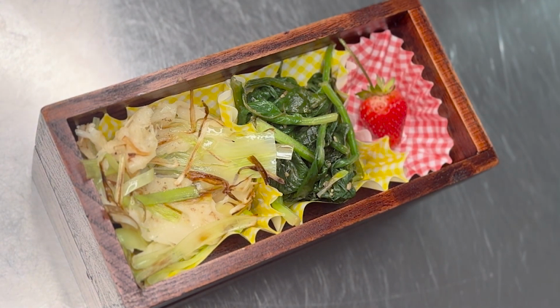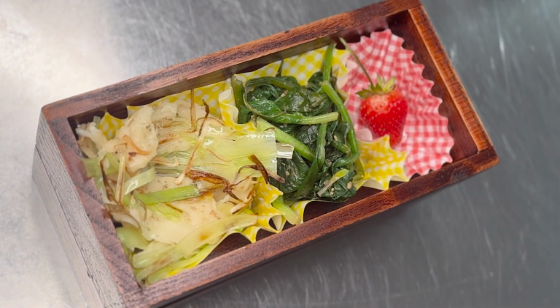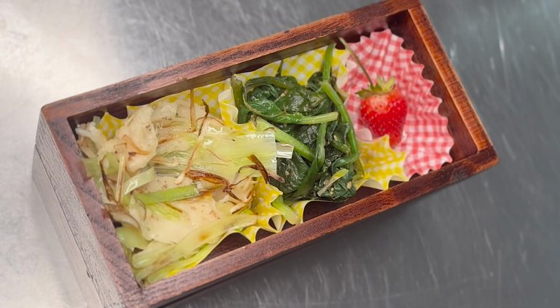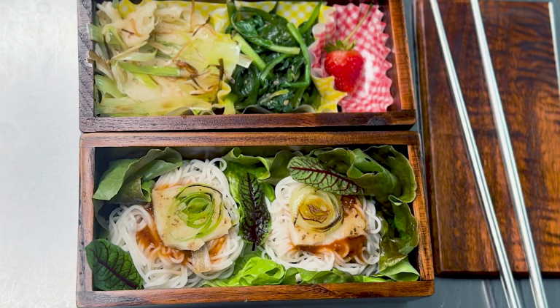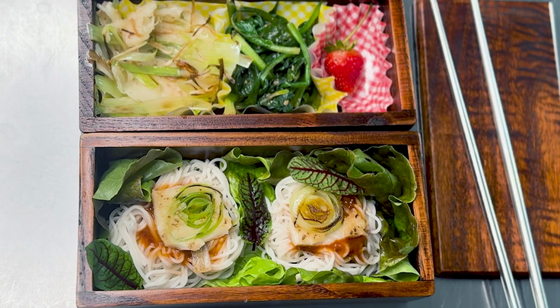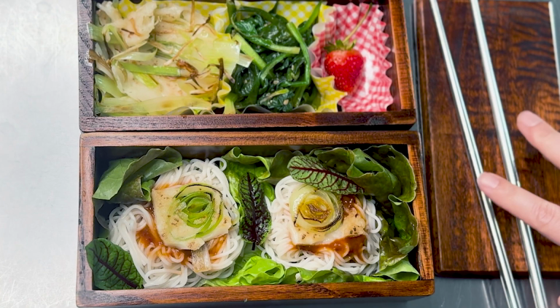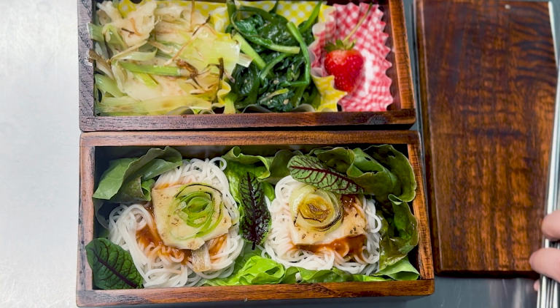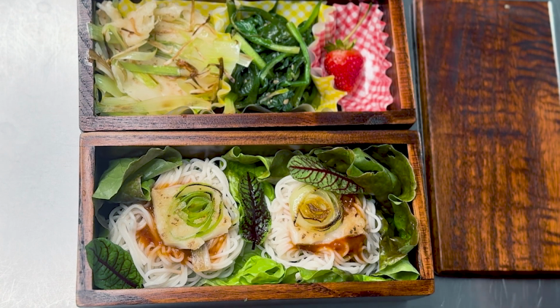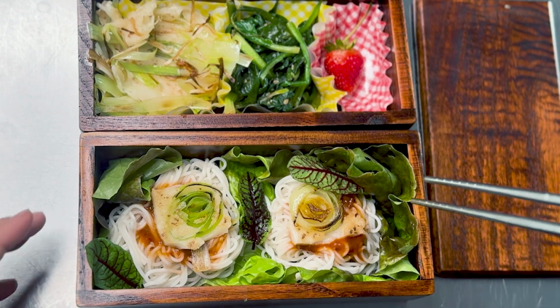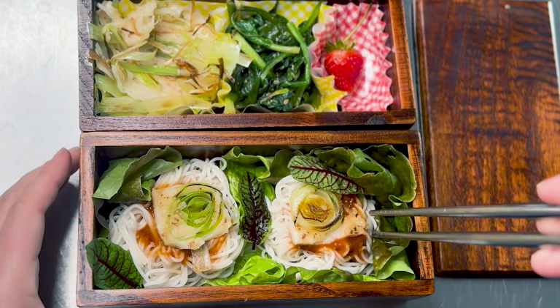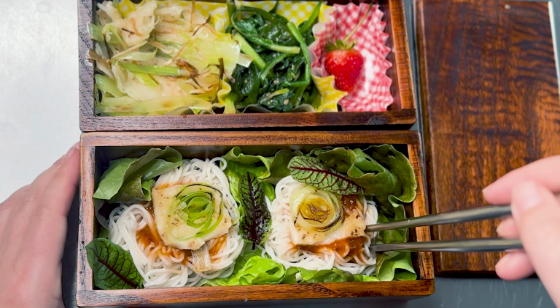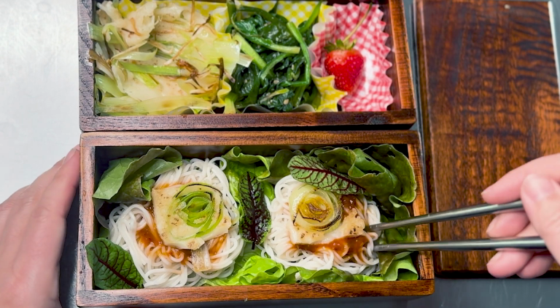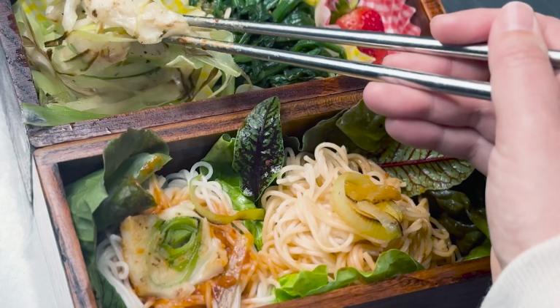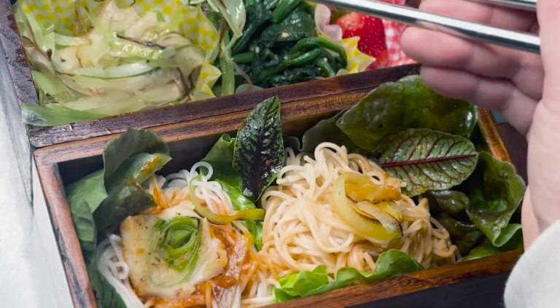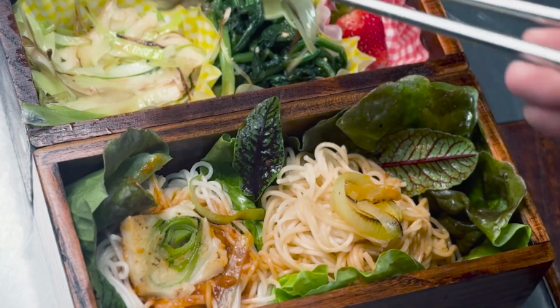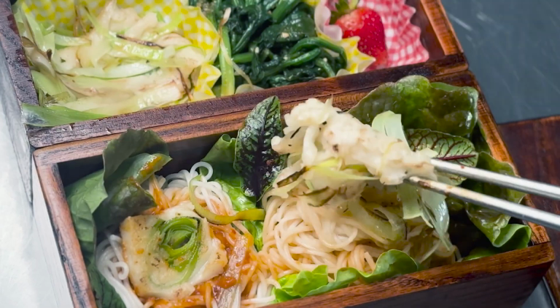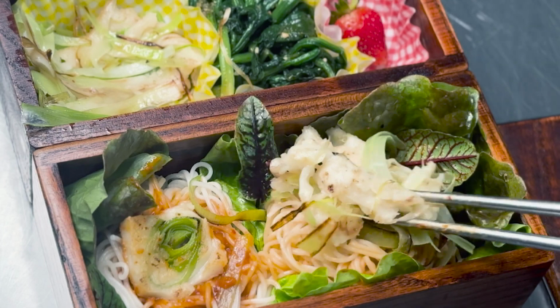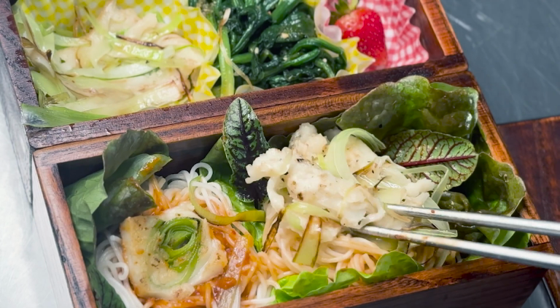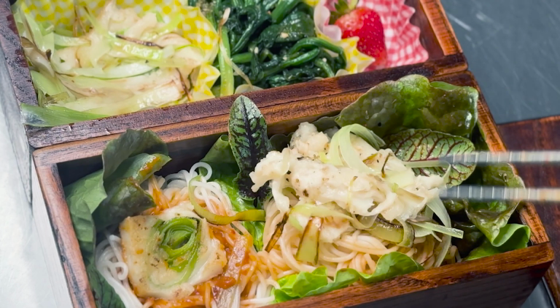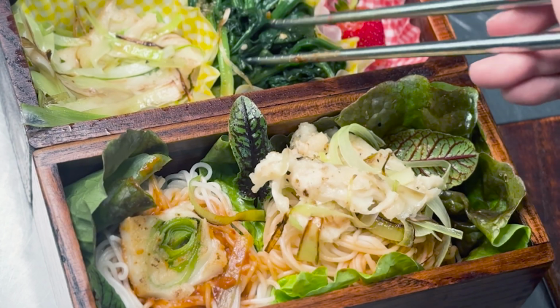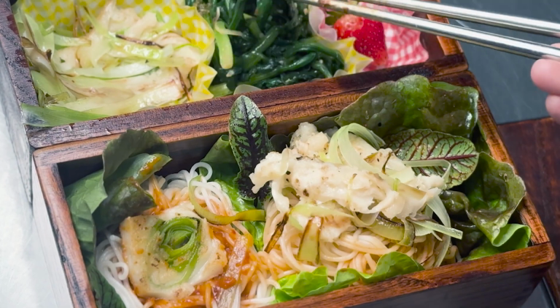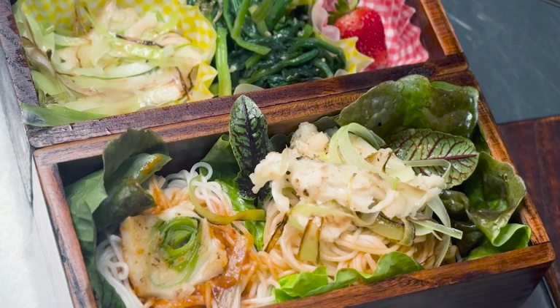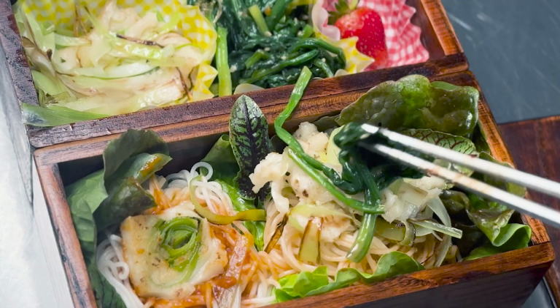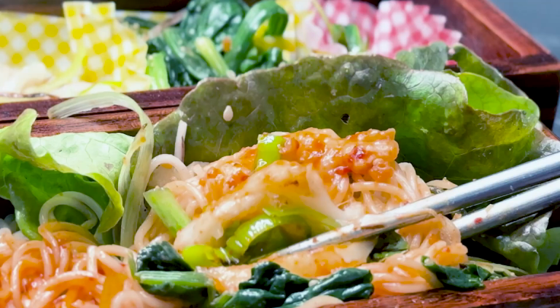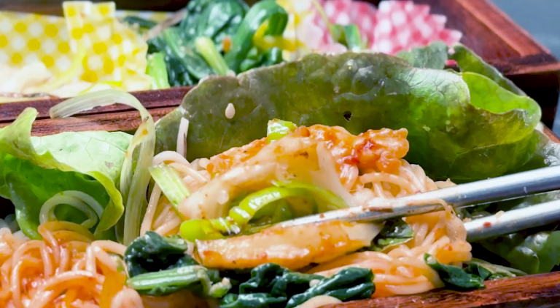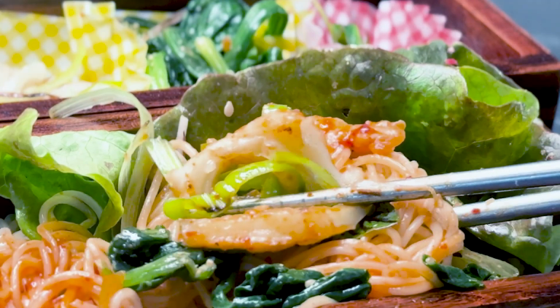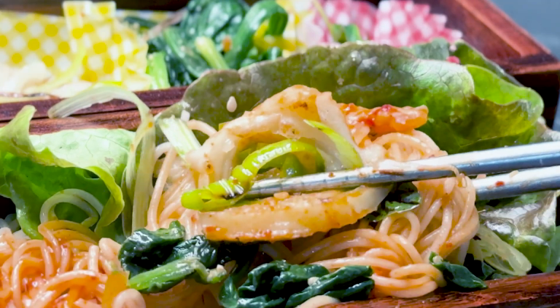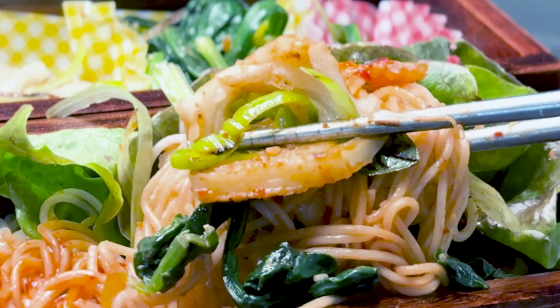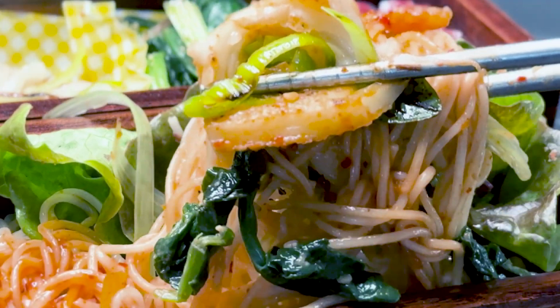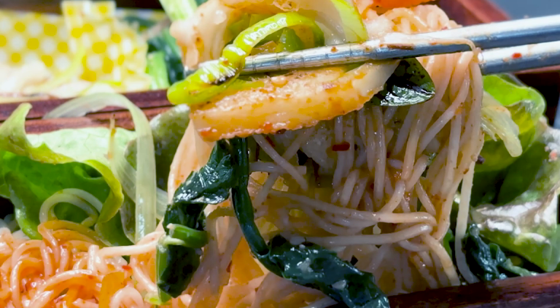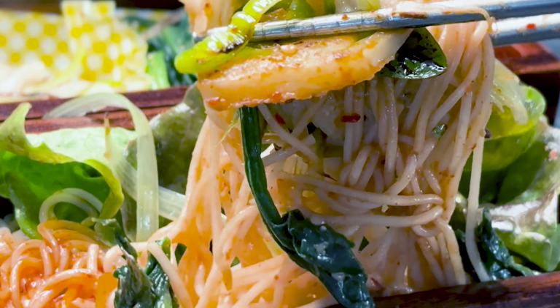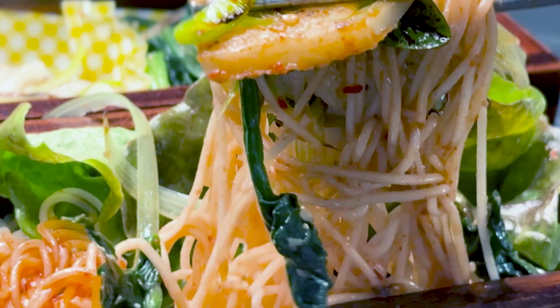Enjoy this vegan garden bento box with seasonal garden vegetables. Please subscribe to my channel, and in the comments below let me know what you would like me to make for you in the next Pretty Bento video.